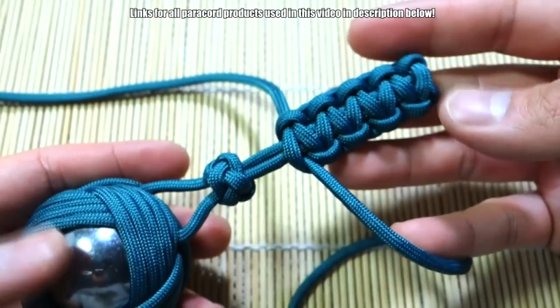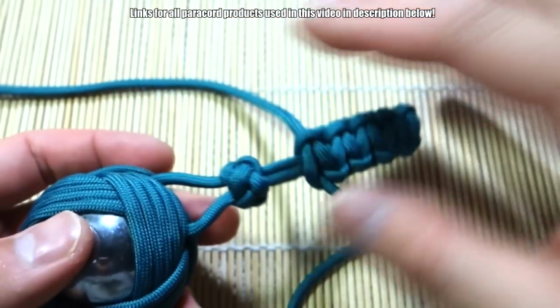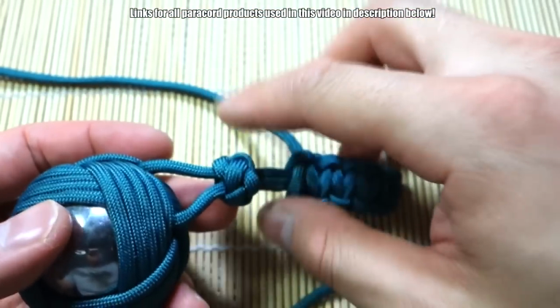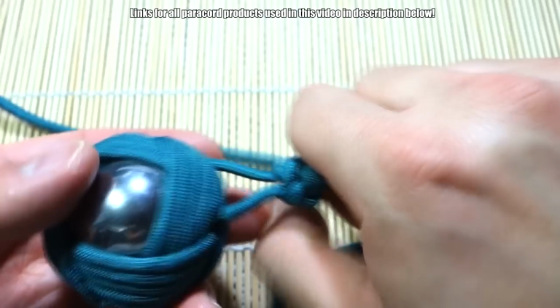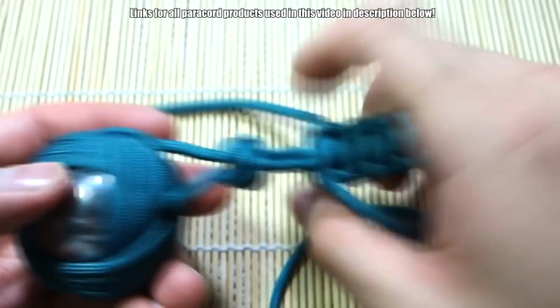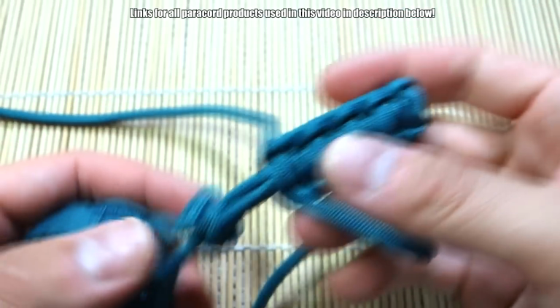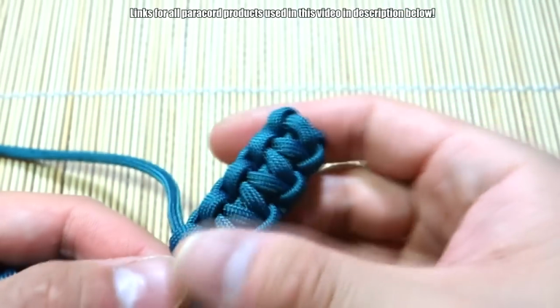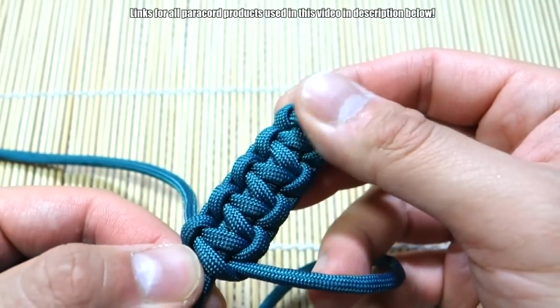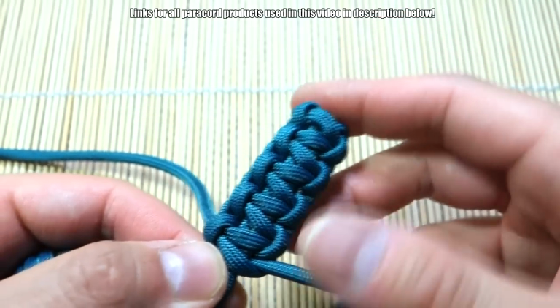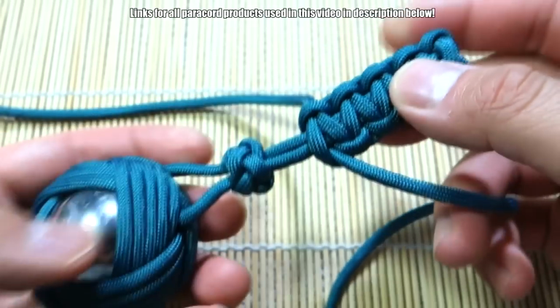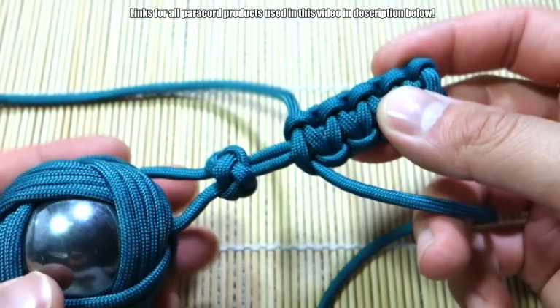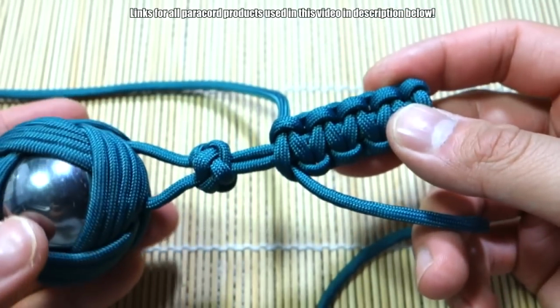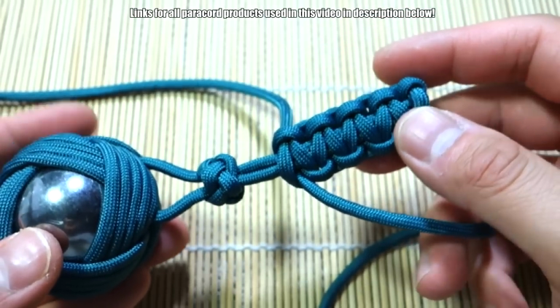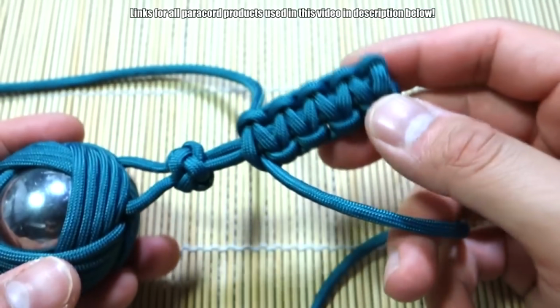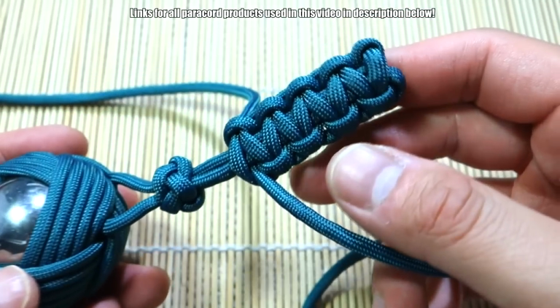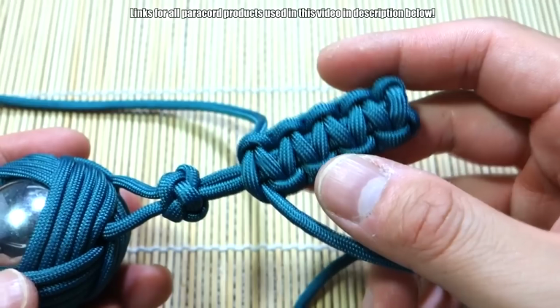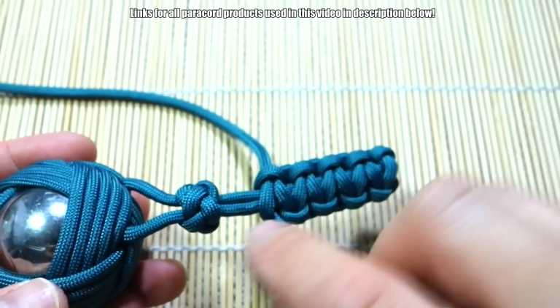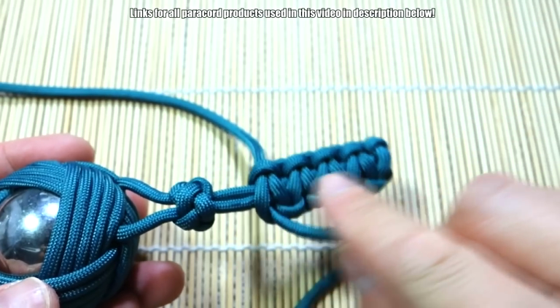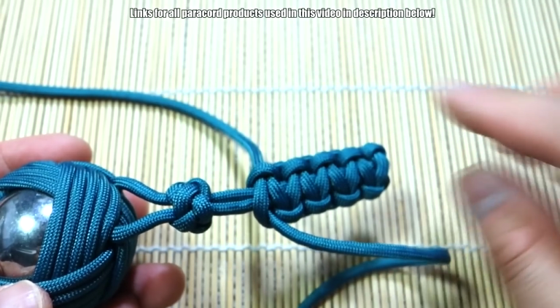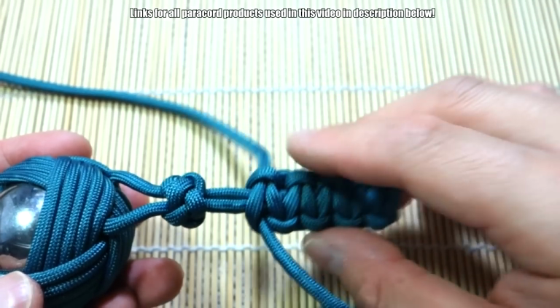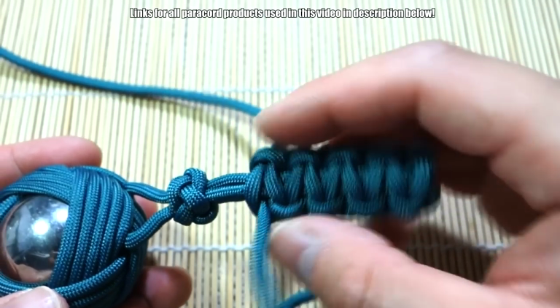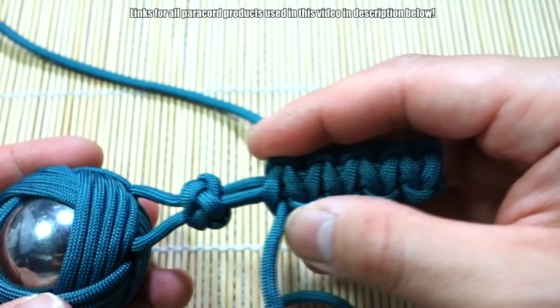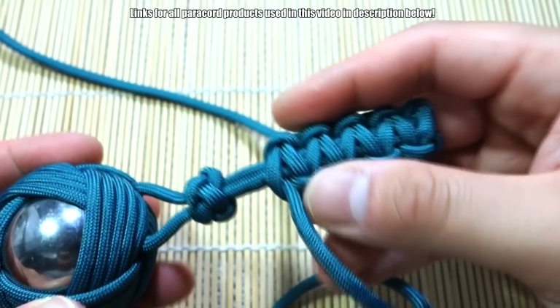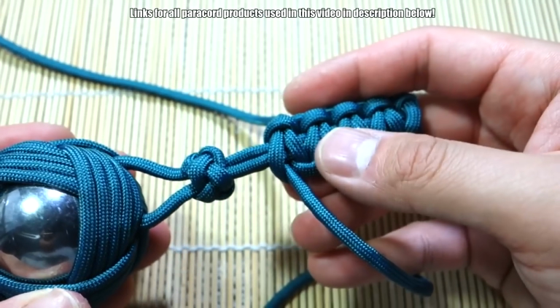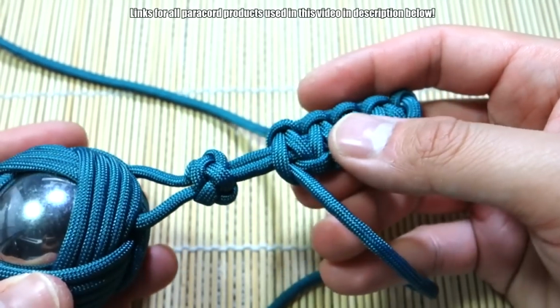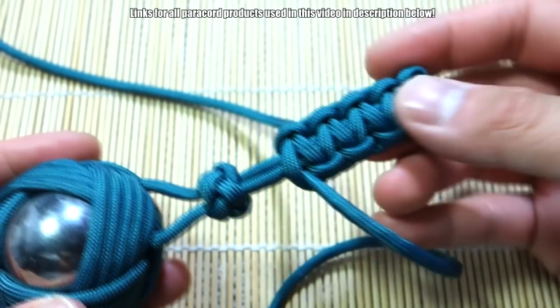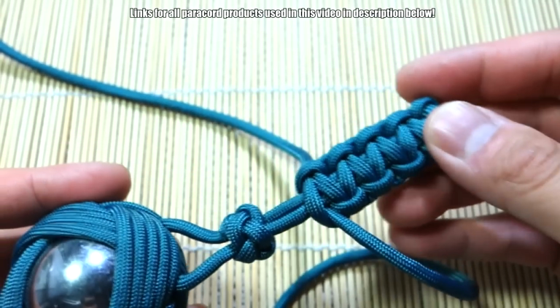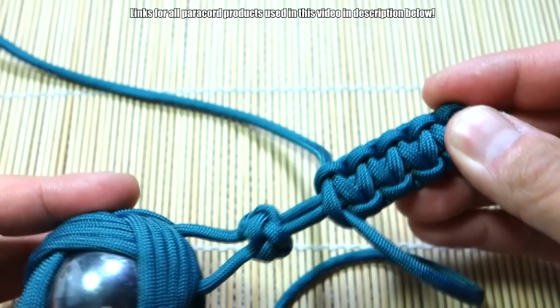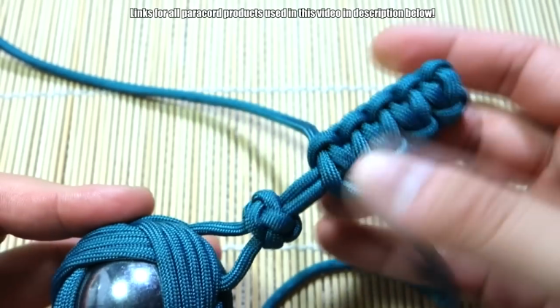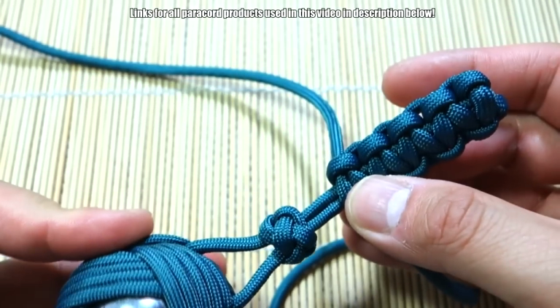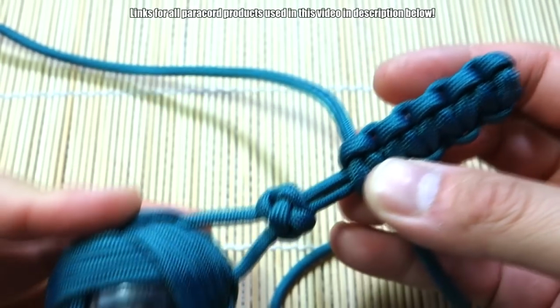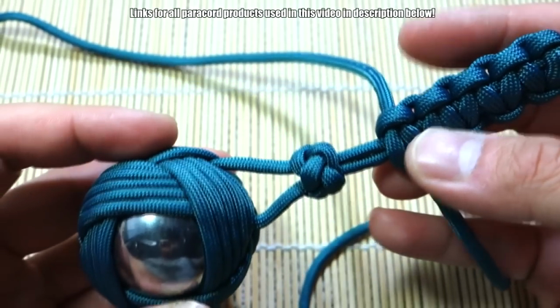There you have like a handle. Of course I would make this much longer. What I might do is undo this and just continue tying a snake knot down the strands and we'll see where that goes.